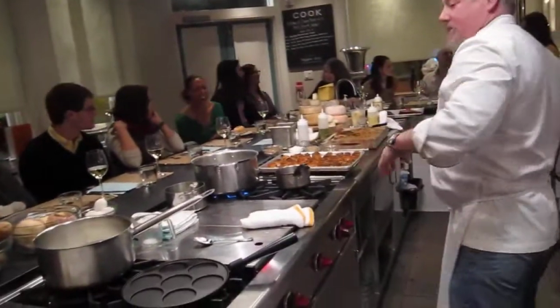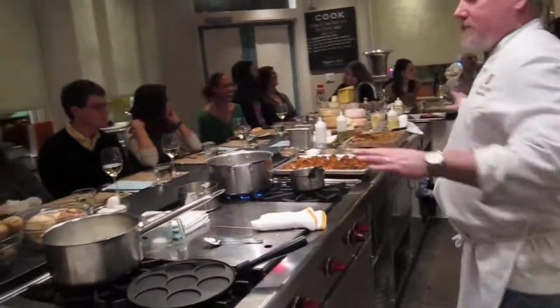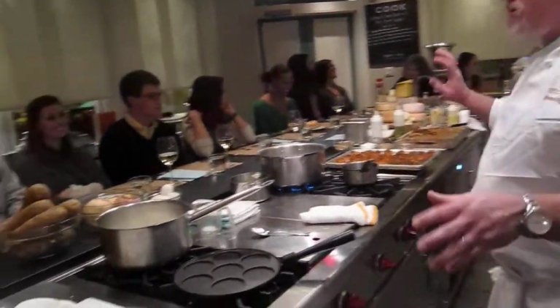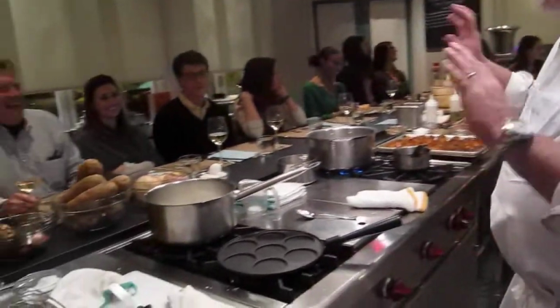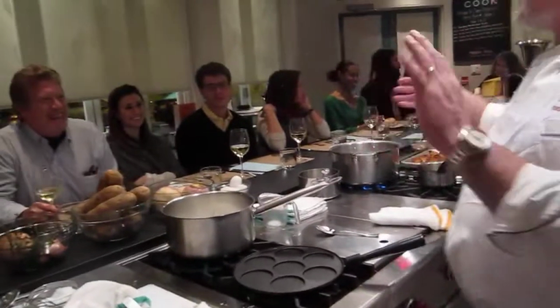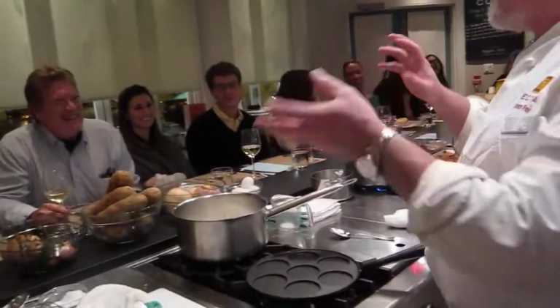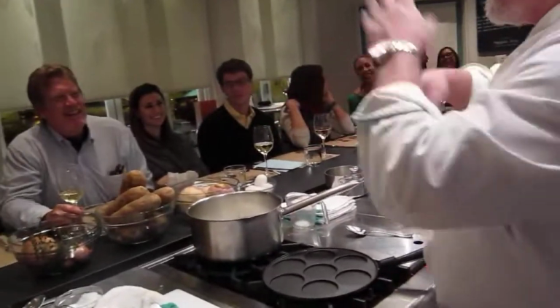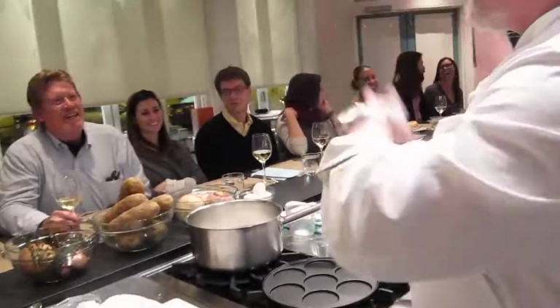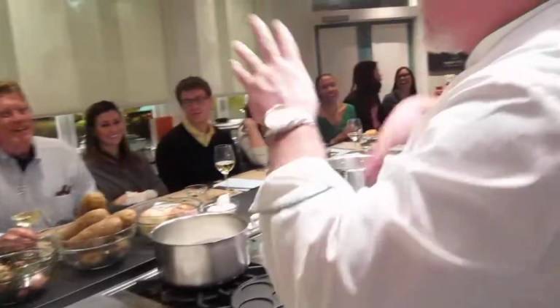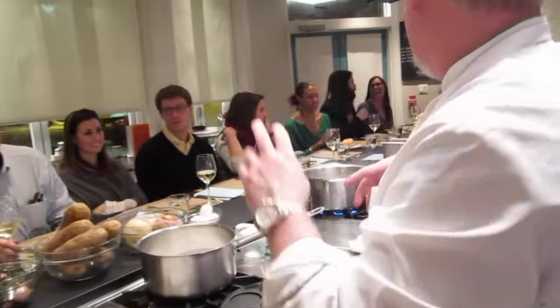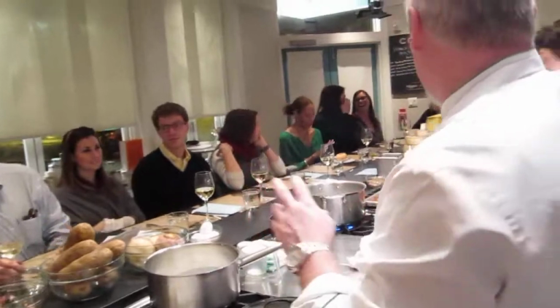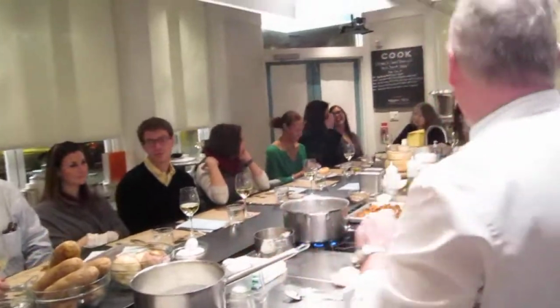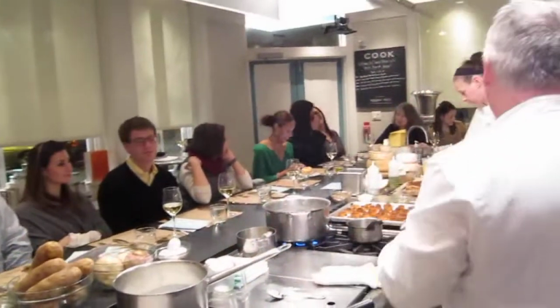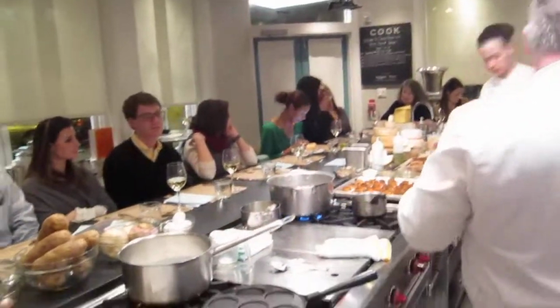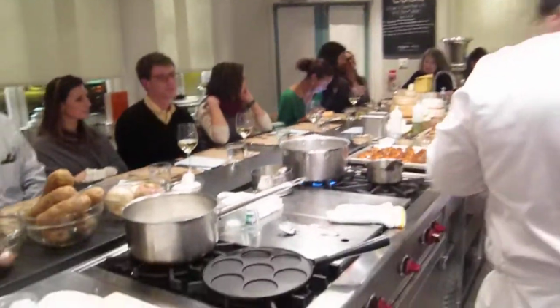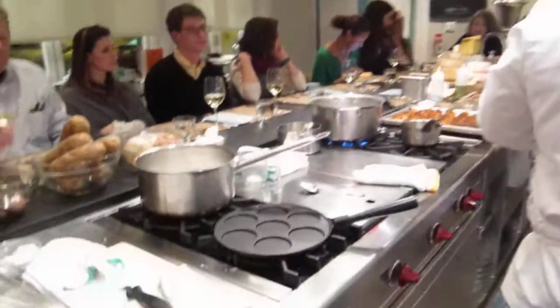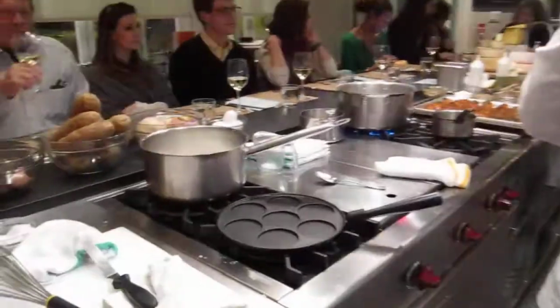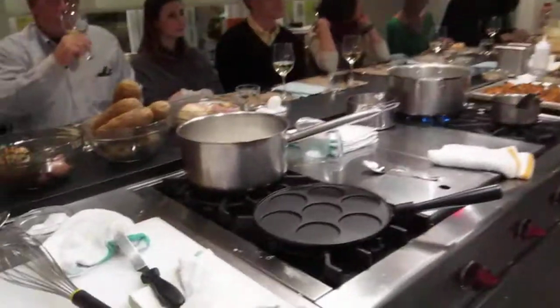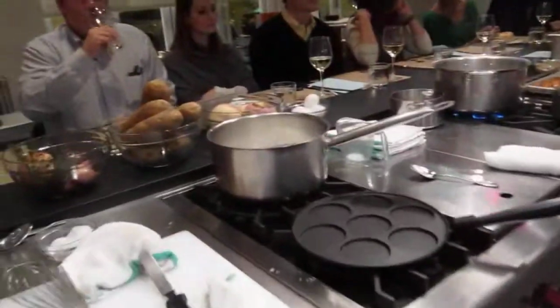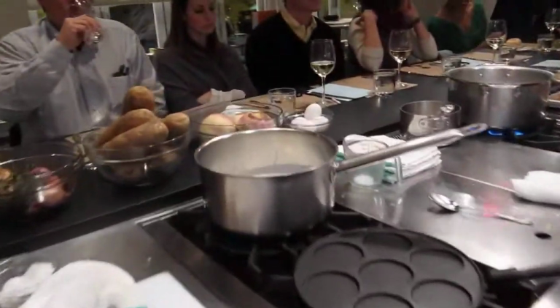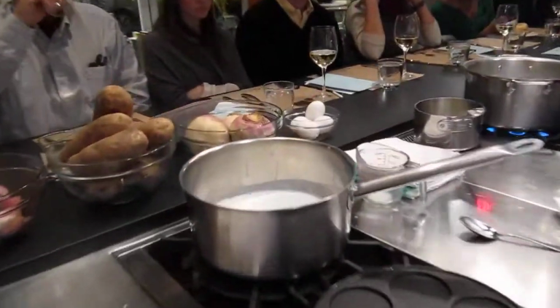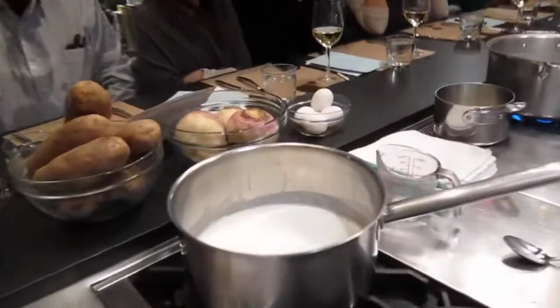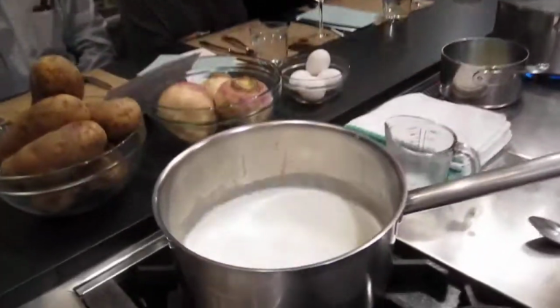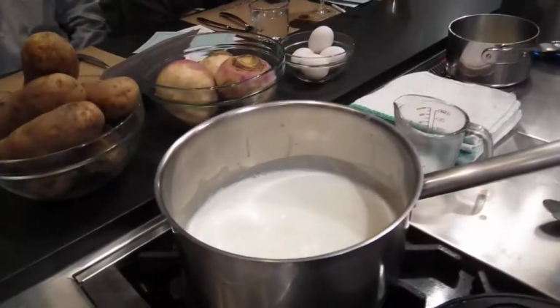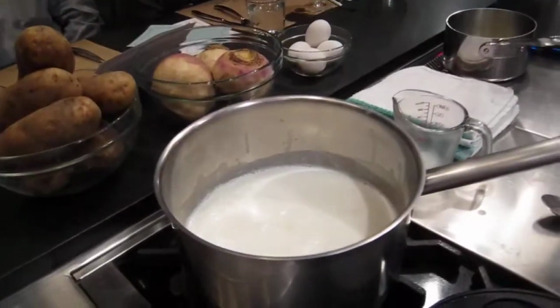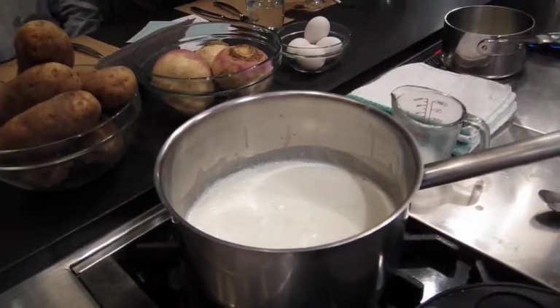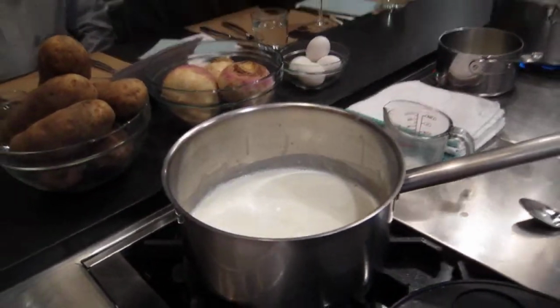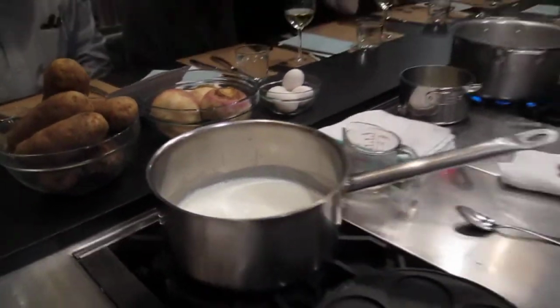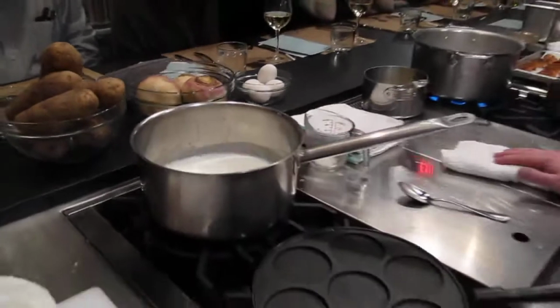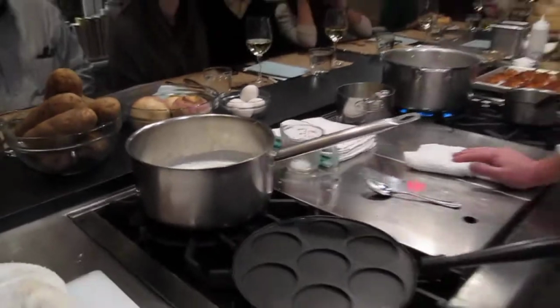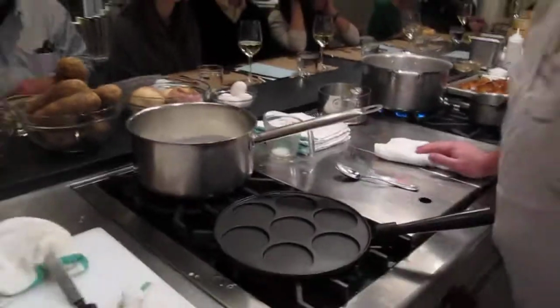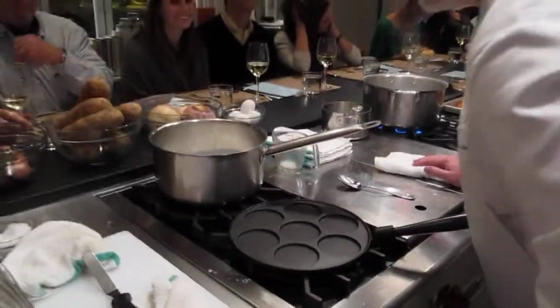When you're making butter you're just agitating it. That'll be fun to see.